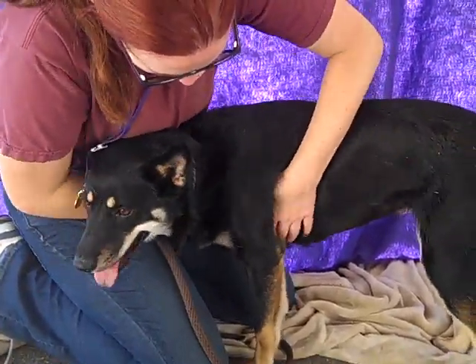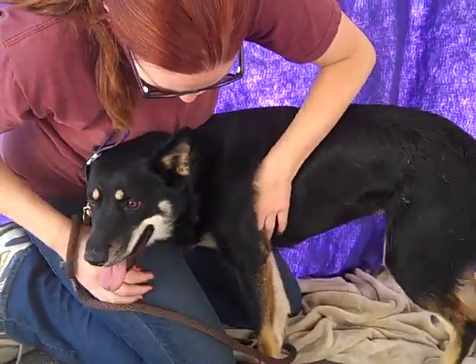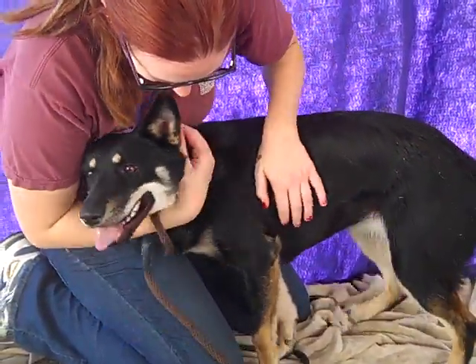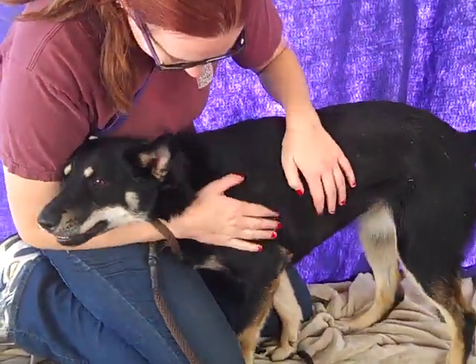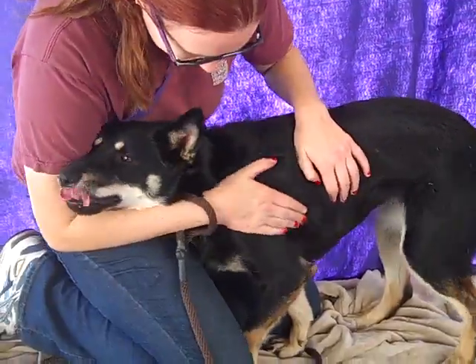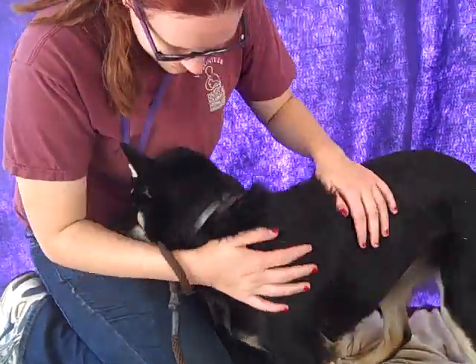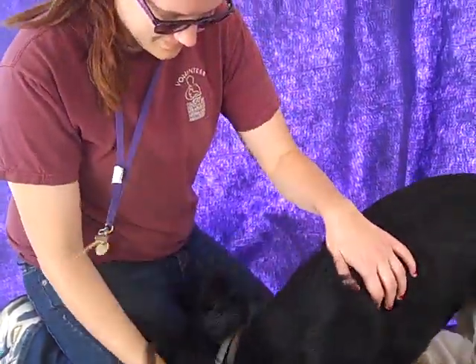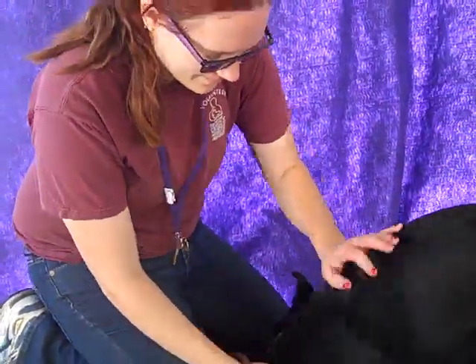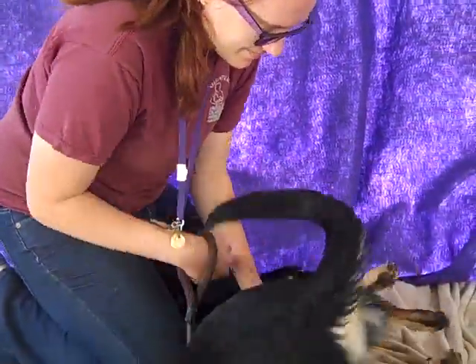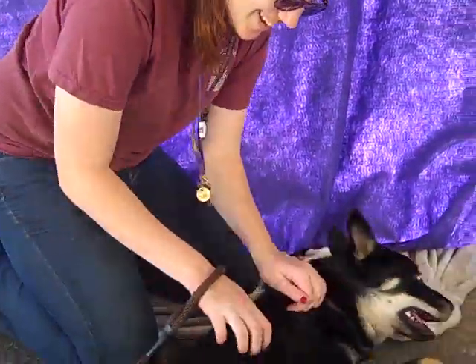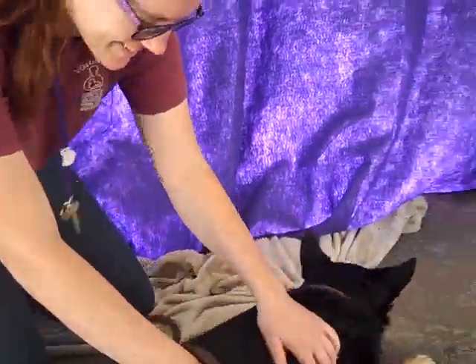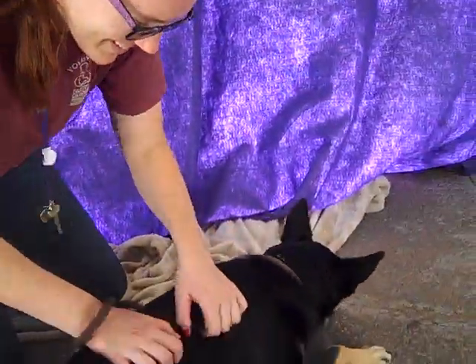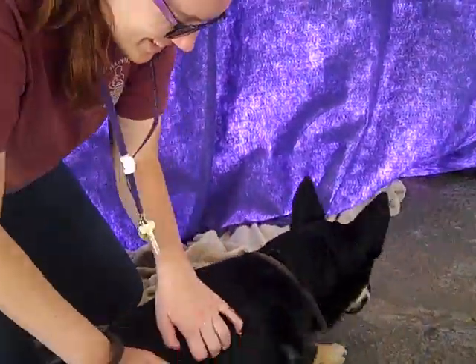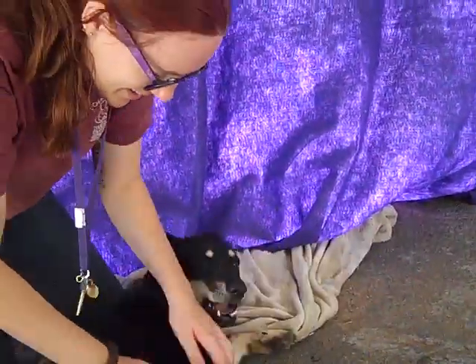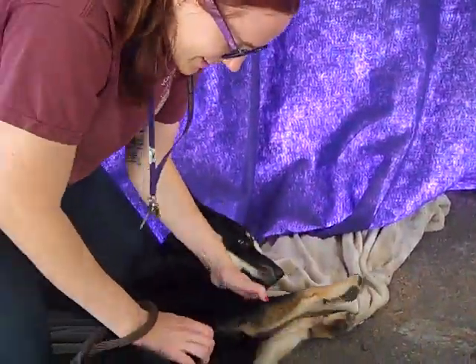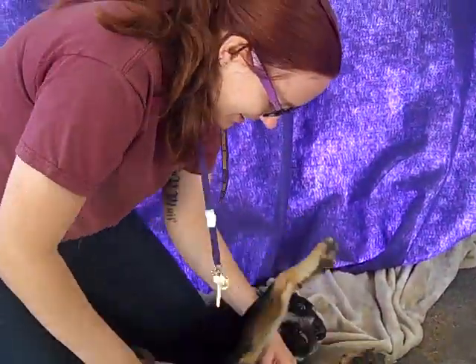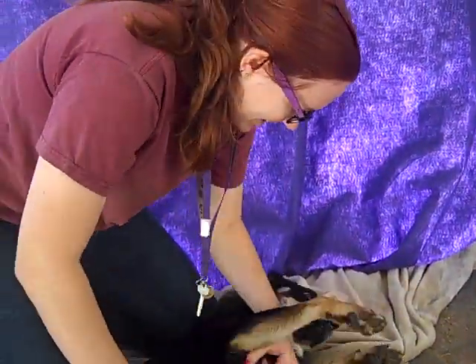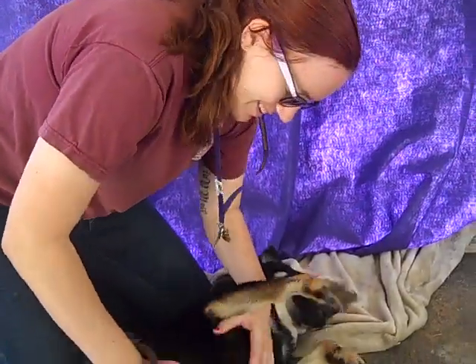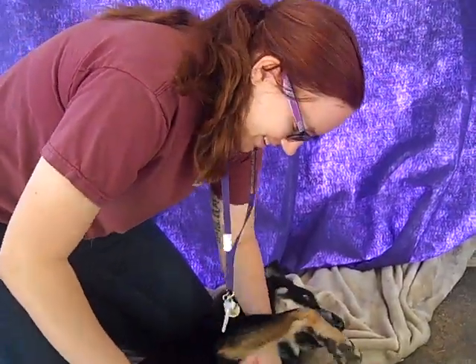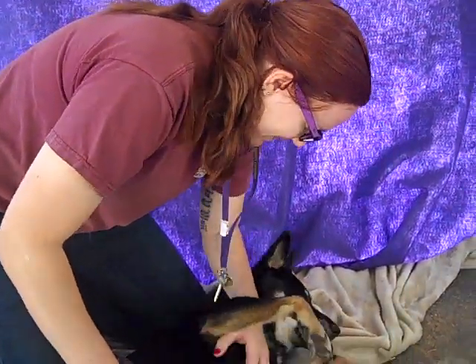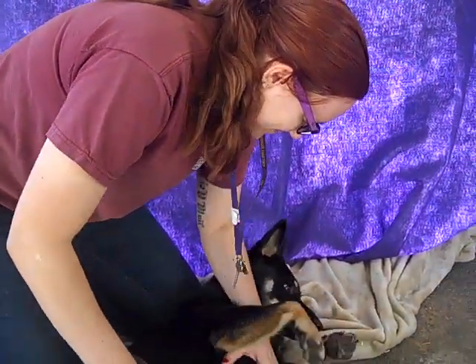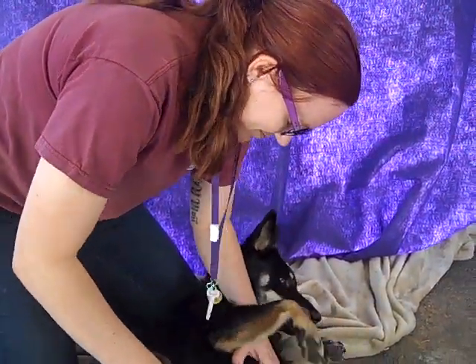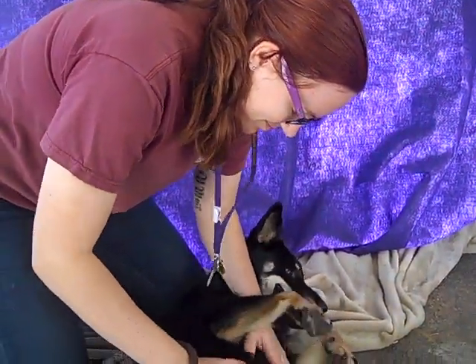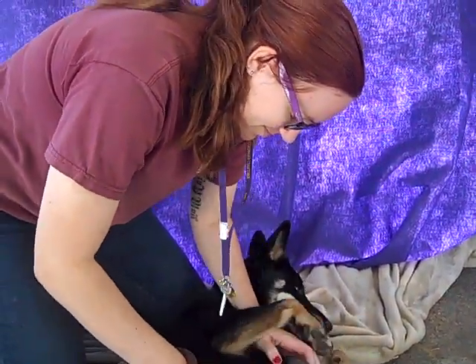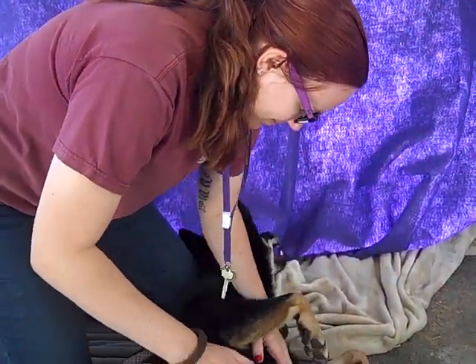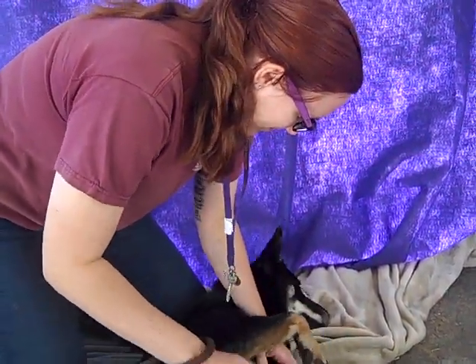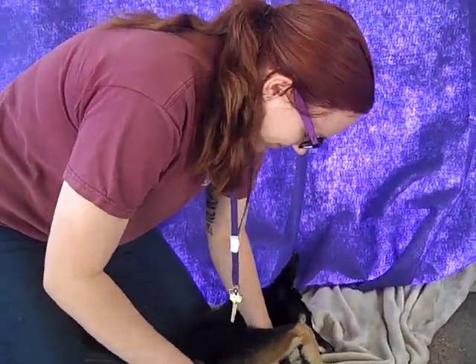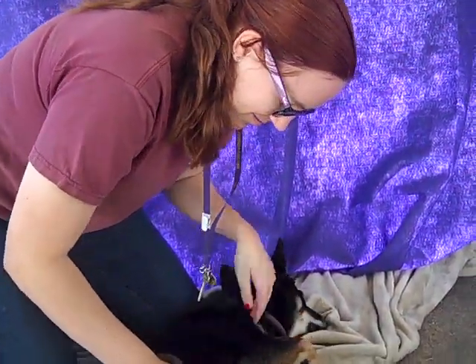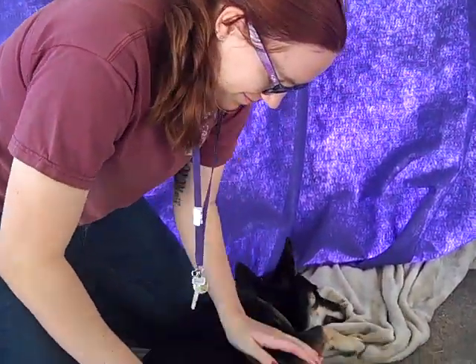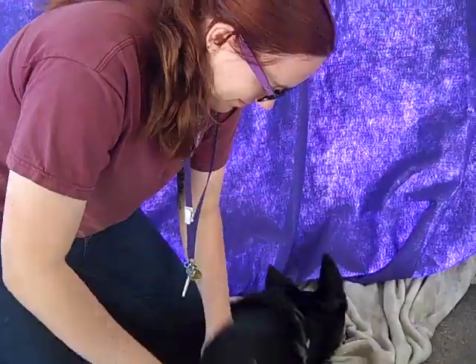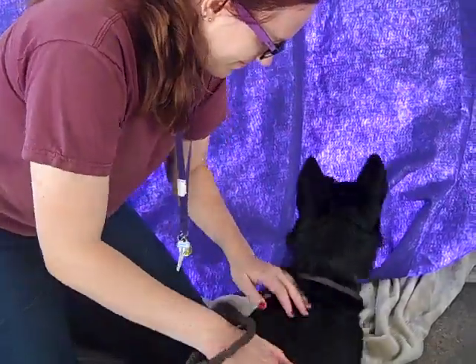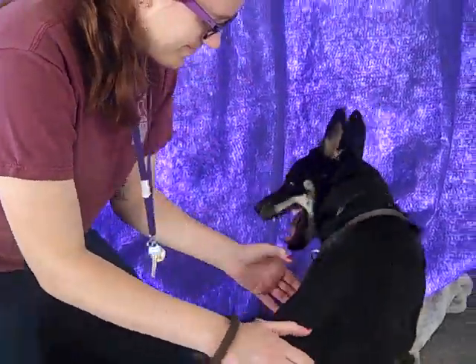She's about 32 pounds, so she is a dog that could fit in some living situations that maybe have a little bit smaller space — someone who could keep her inside some and also take her out and give her lots of exercise.